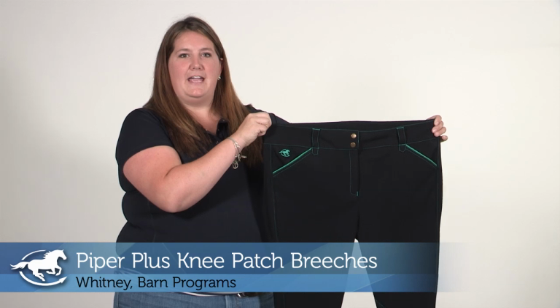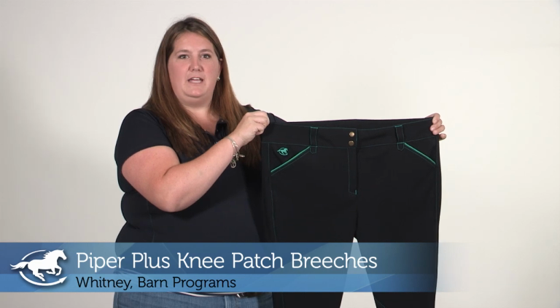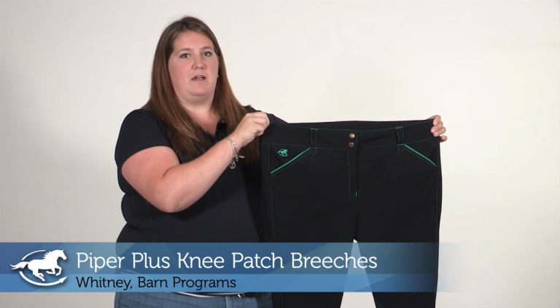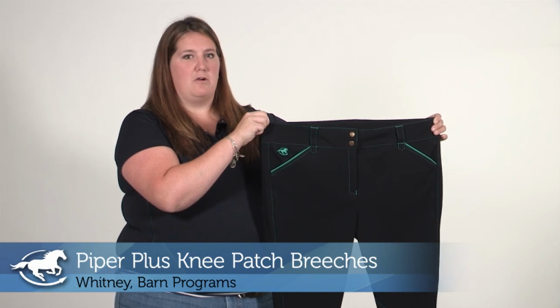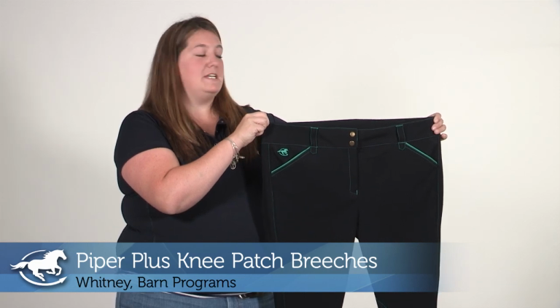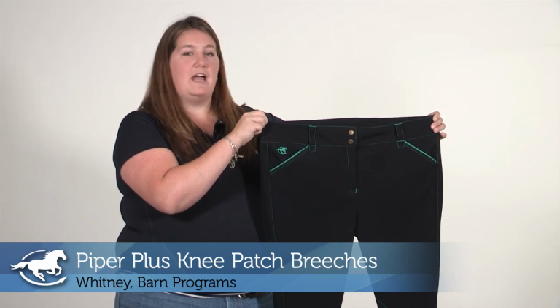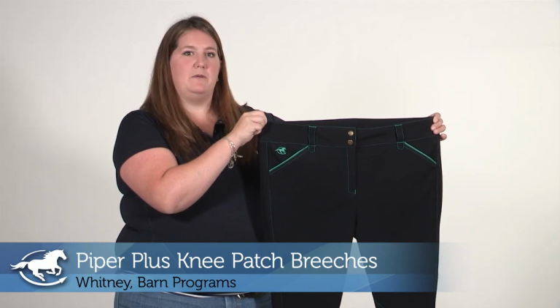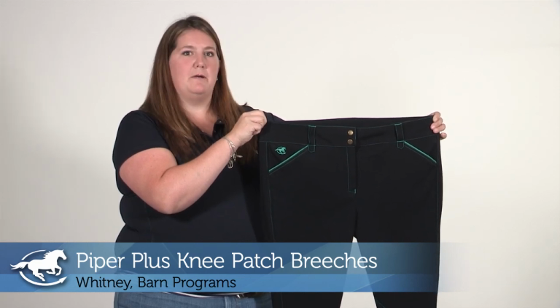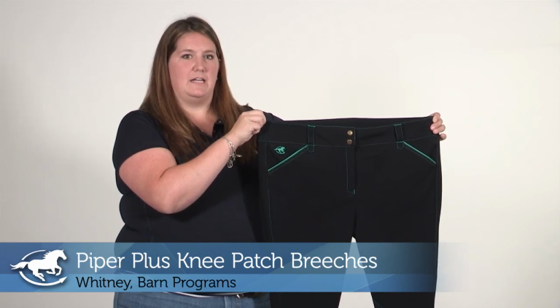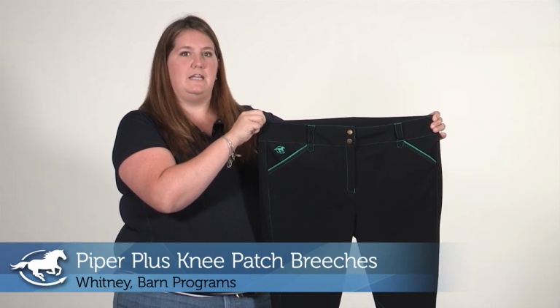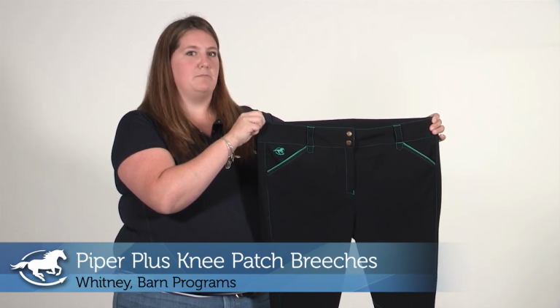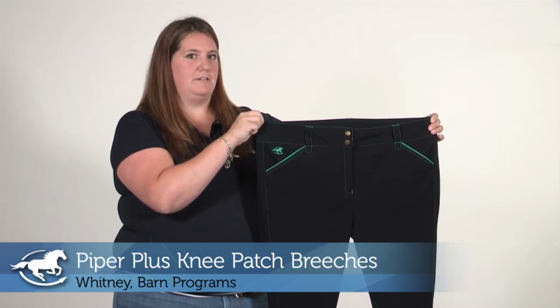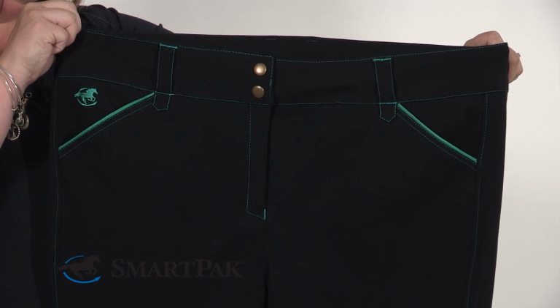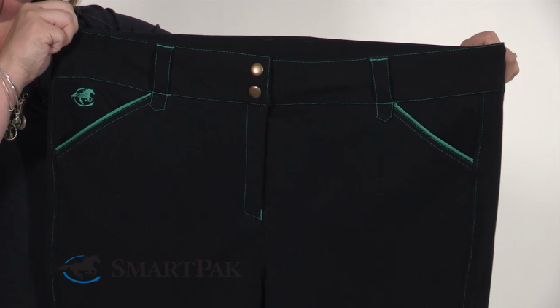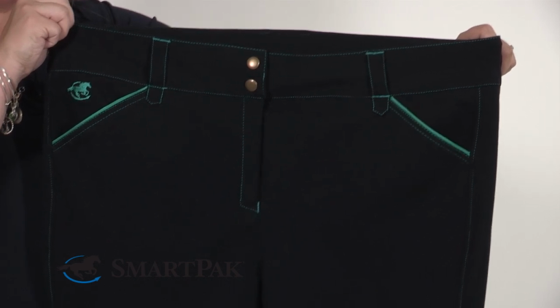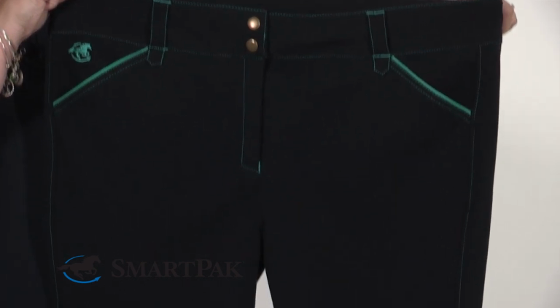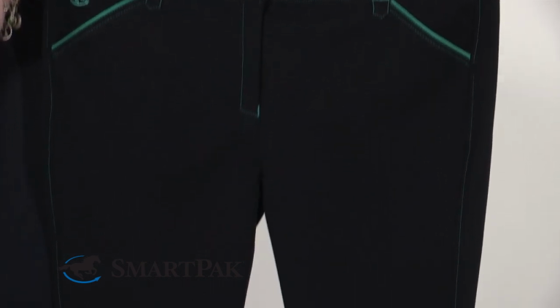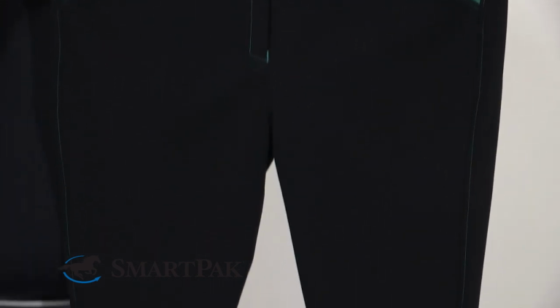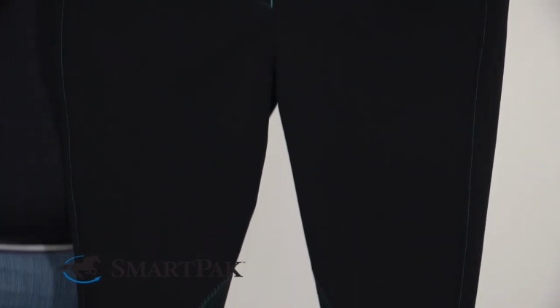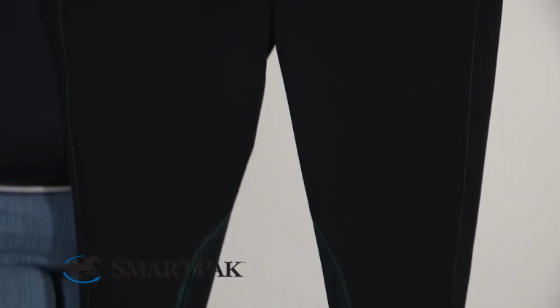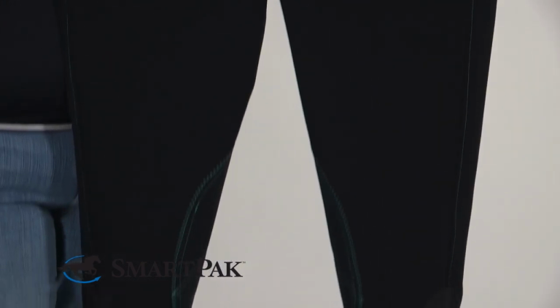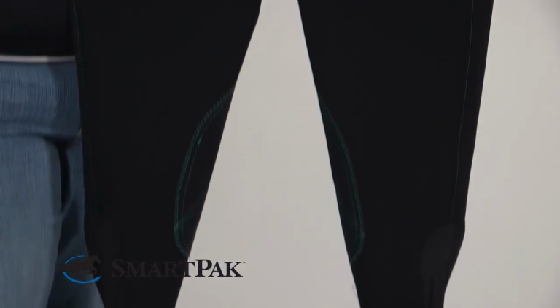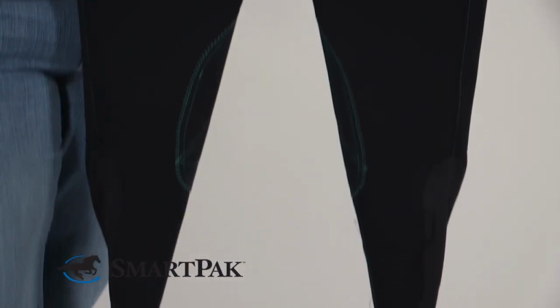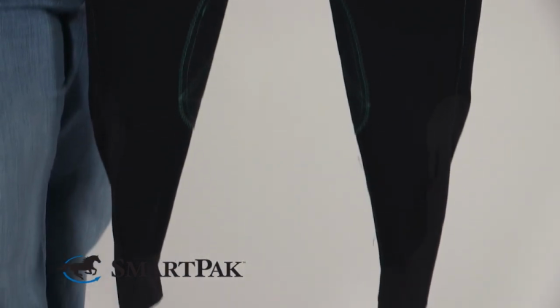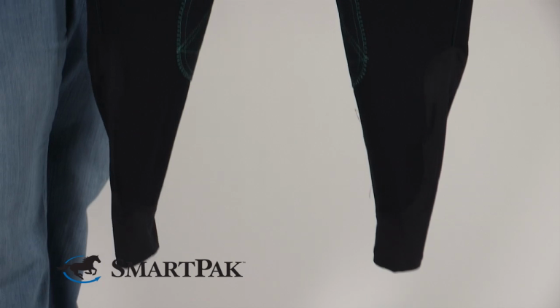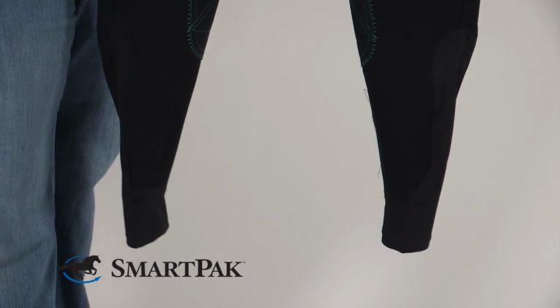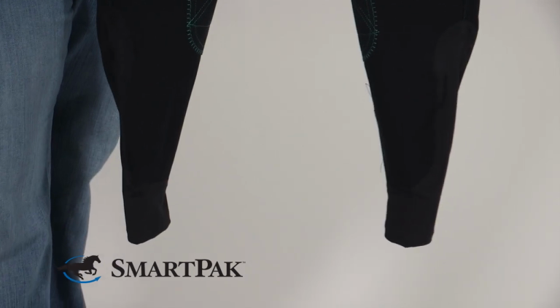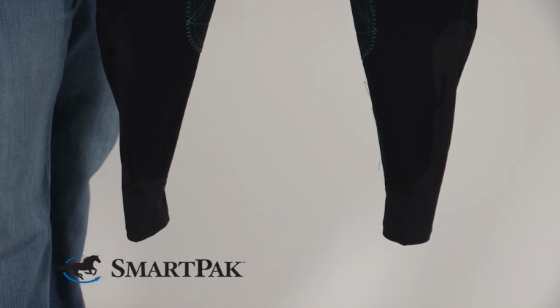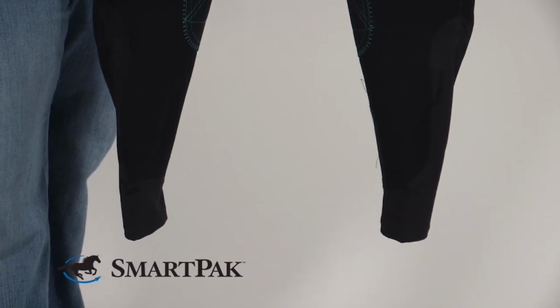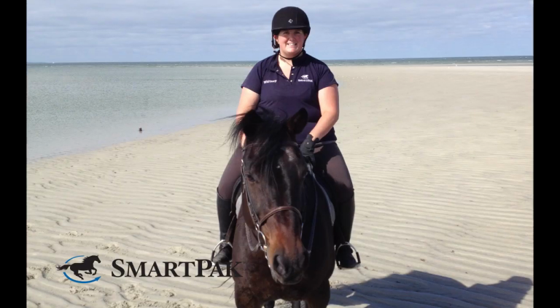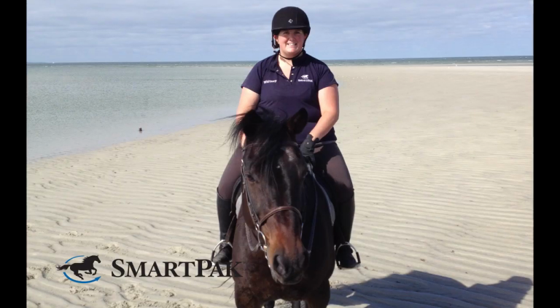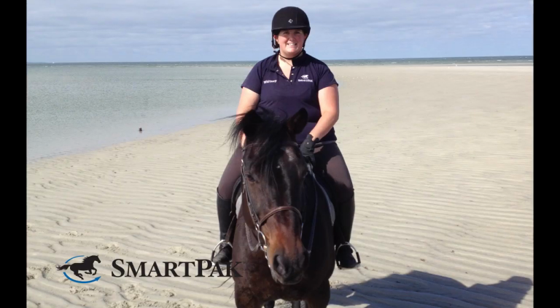Hi, I'm Whitney. I work in barn programs and today I'm reviewing the Piper Plus Knee Patch breeches. I pretty much love everything about these breeches. The fabric is seriously unbeatable — it holds up really well to lots and lots of riding and lots and lots of washing.